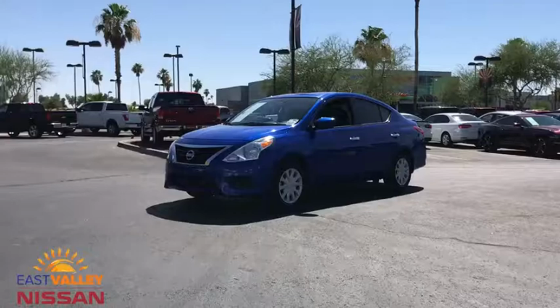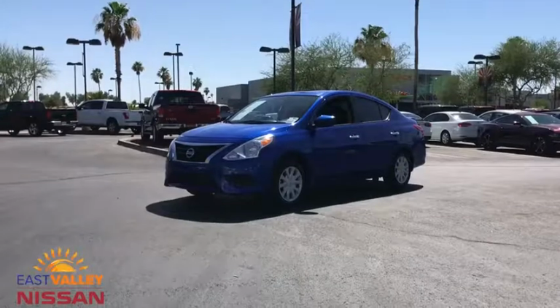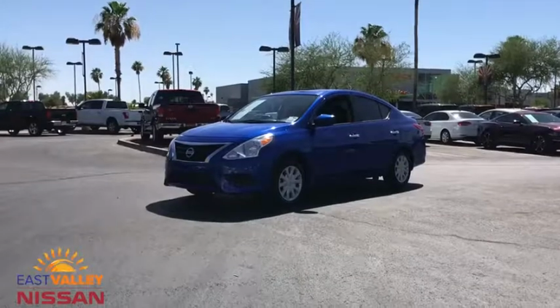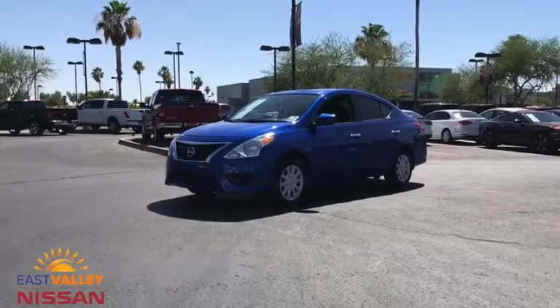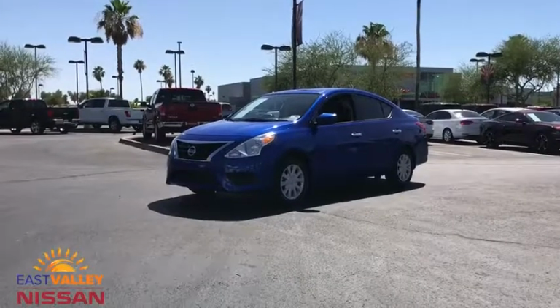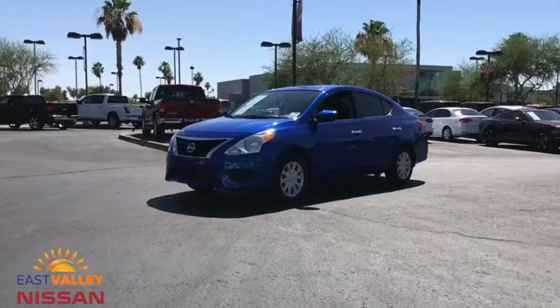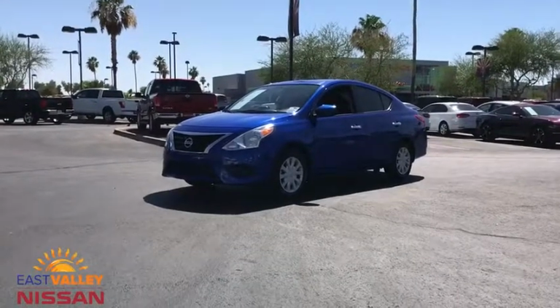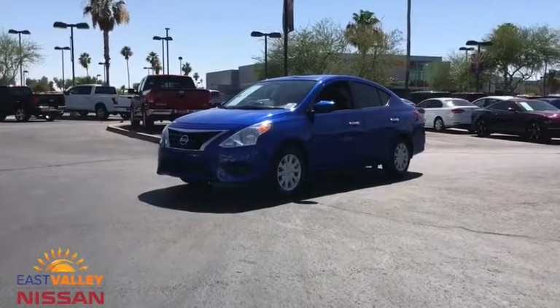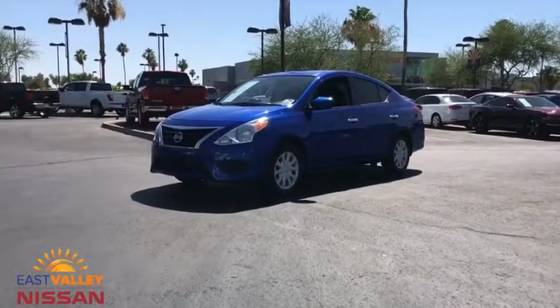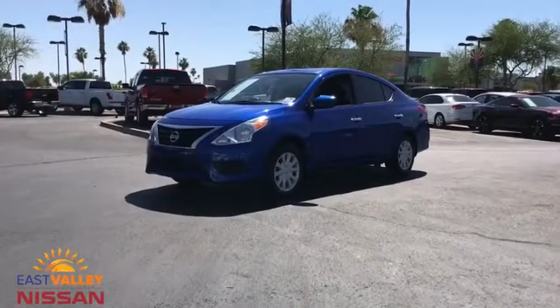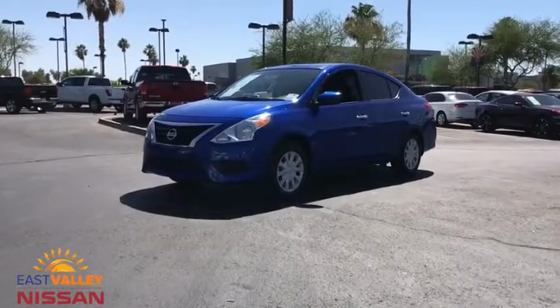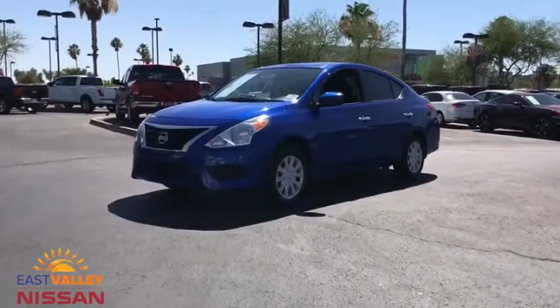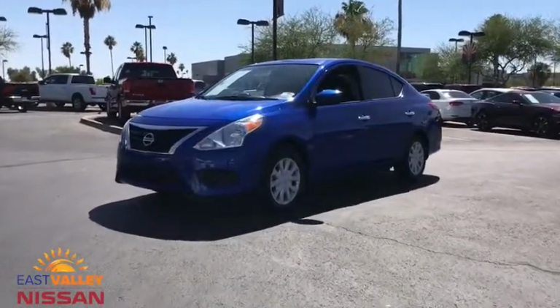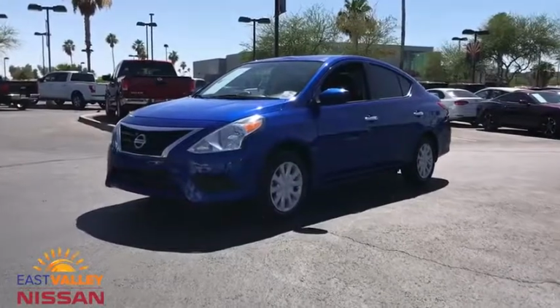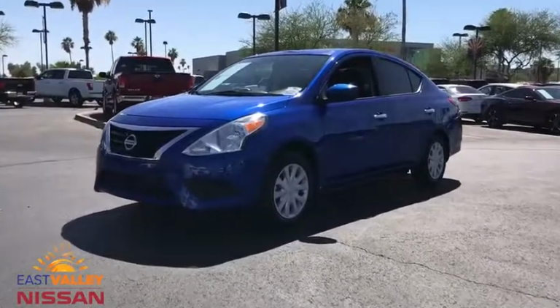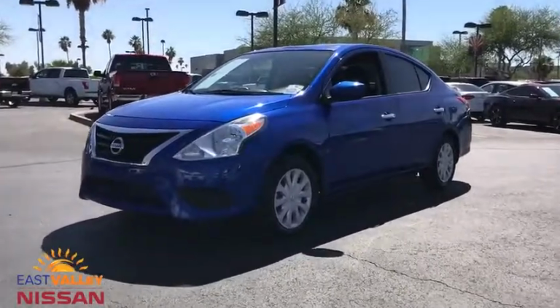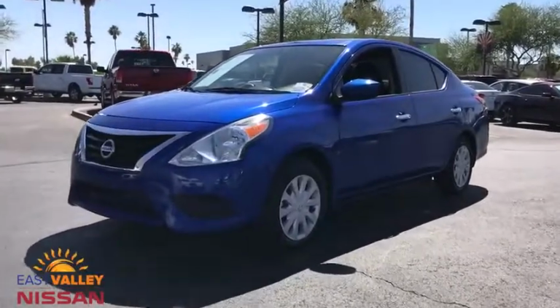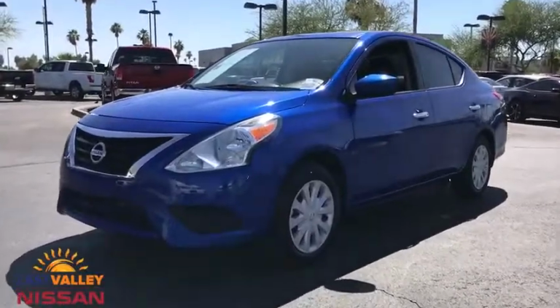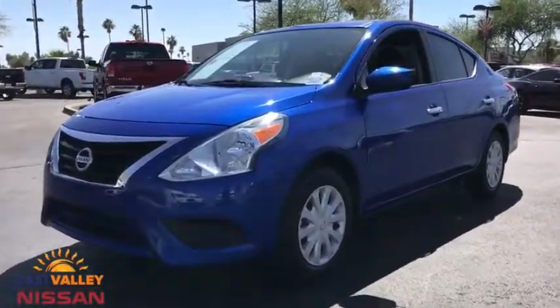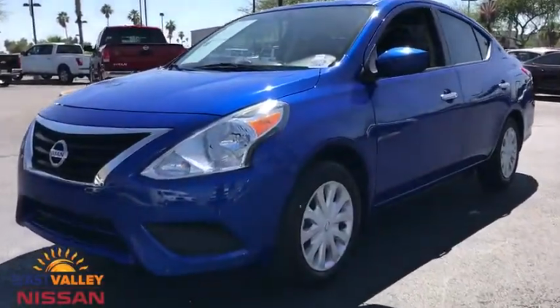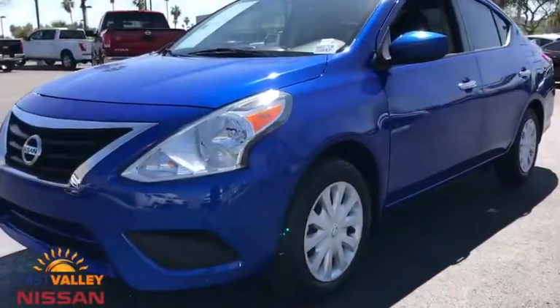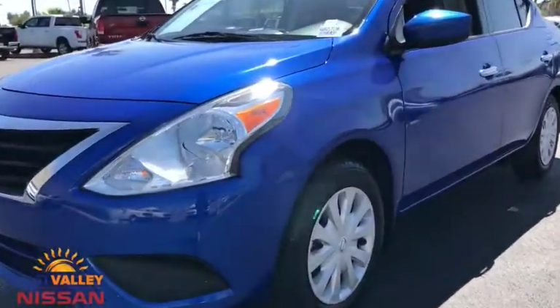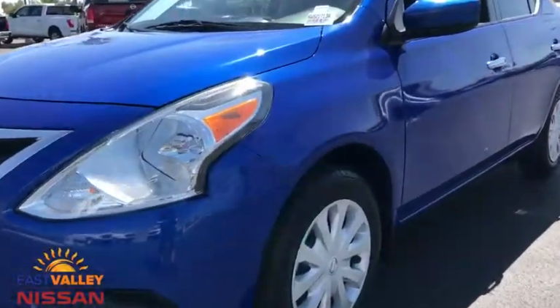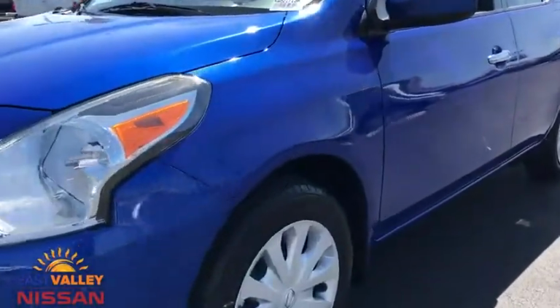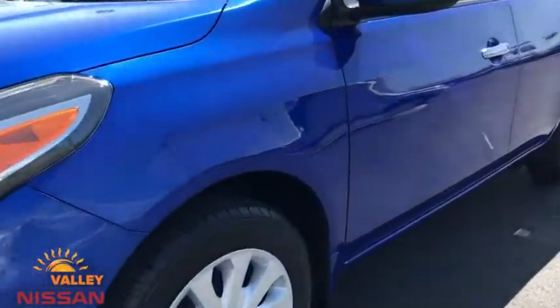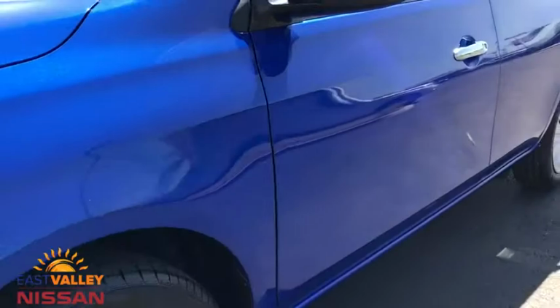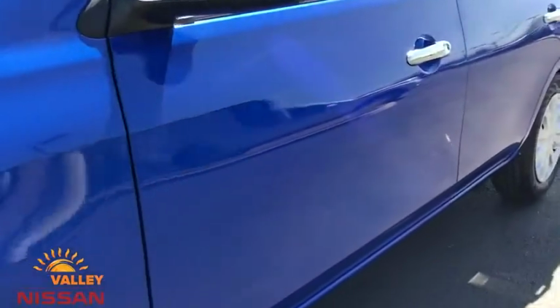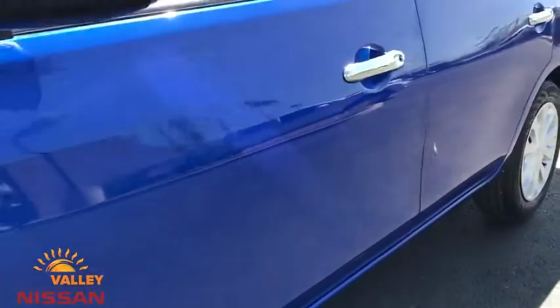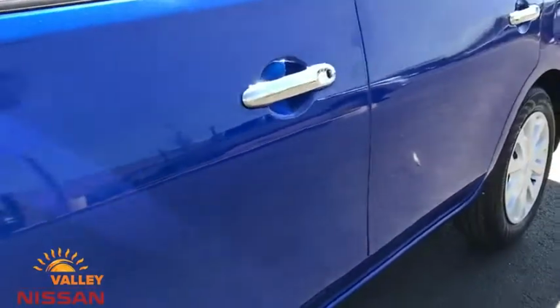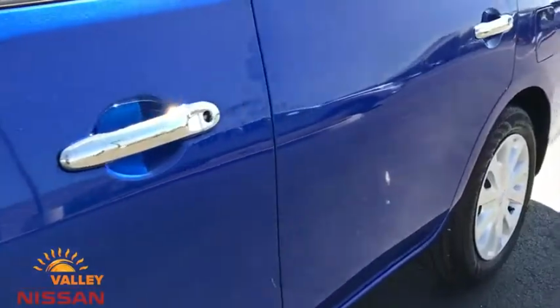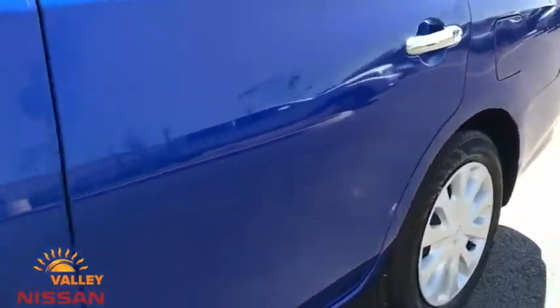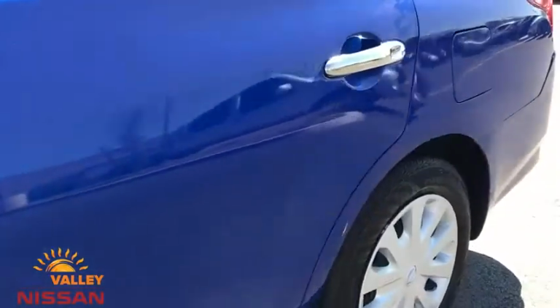We are pleased to show you the 2017 Nissan Versa. With its roomy and inviting interior, impressive technology, and exceptional gas mileage, the Nissan Versa is smart to own and fun to drive.